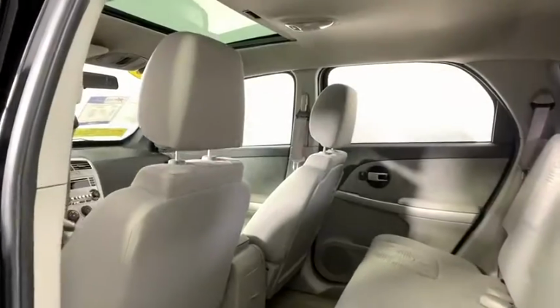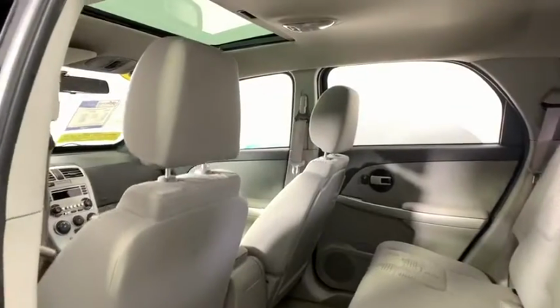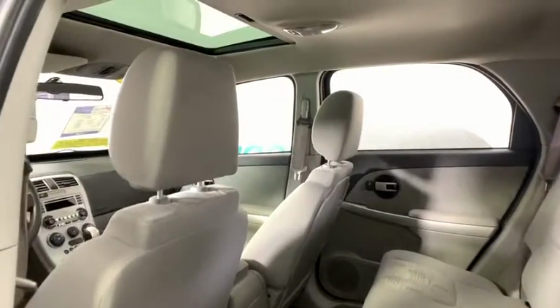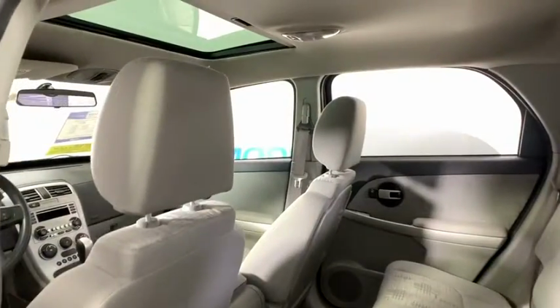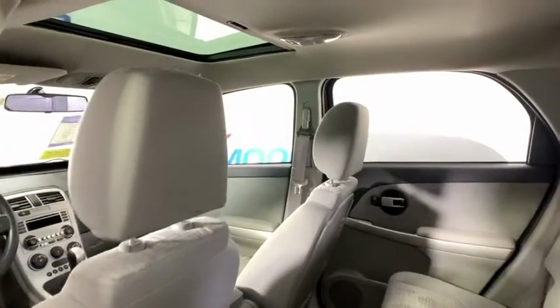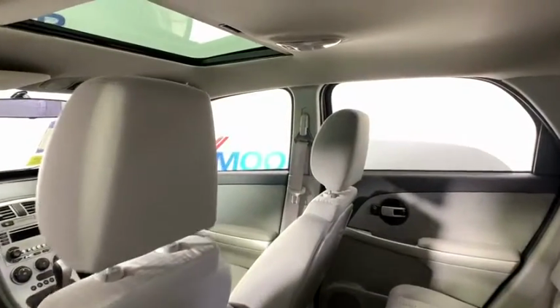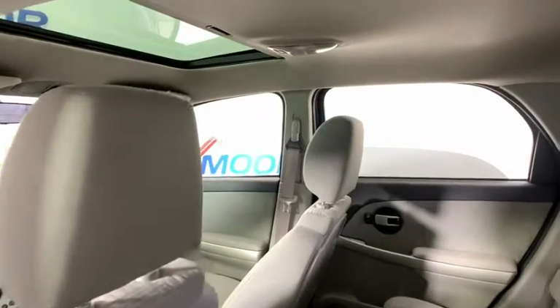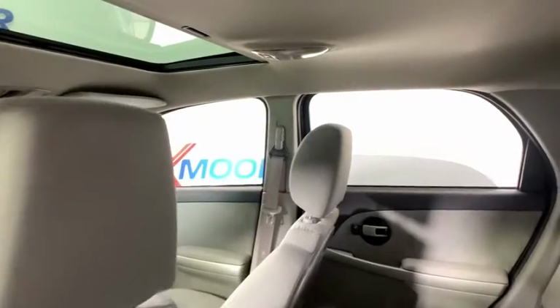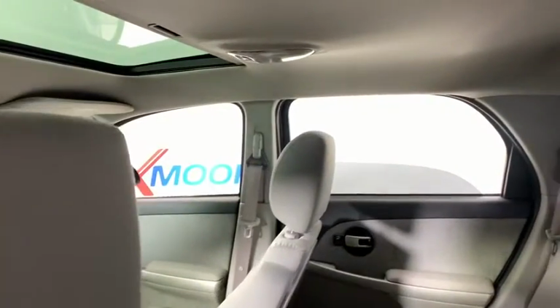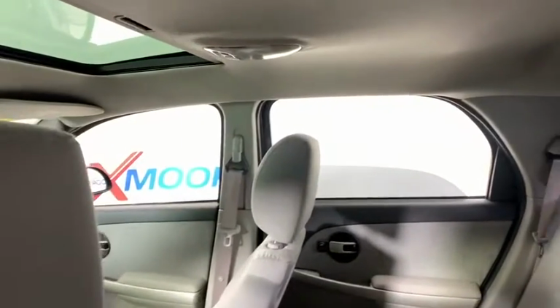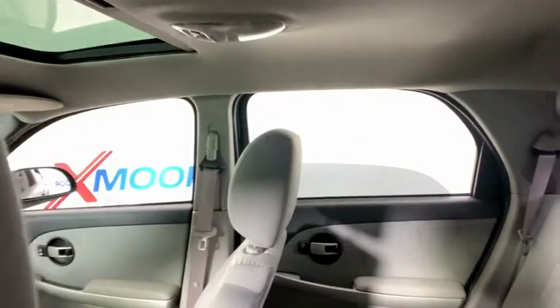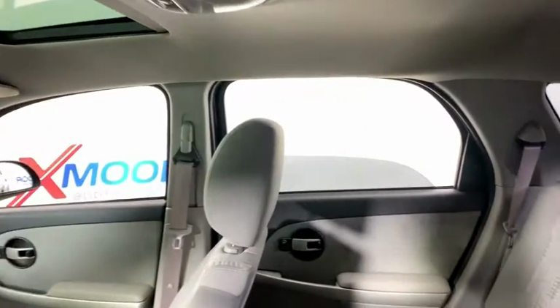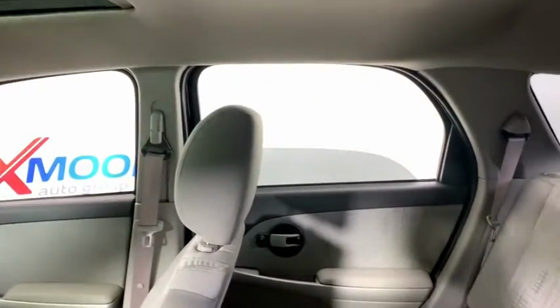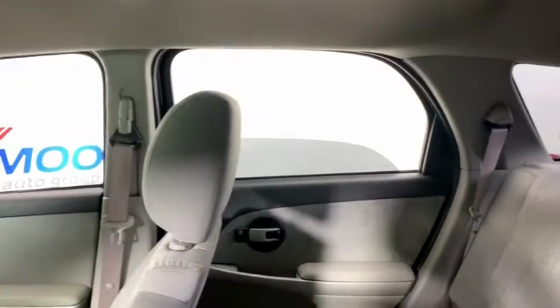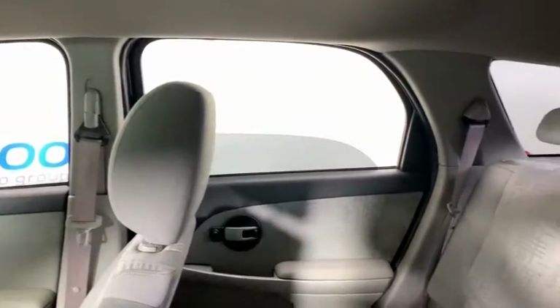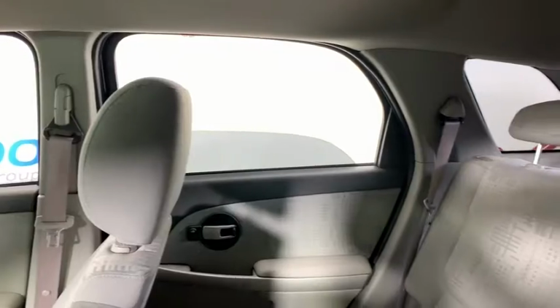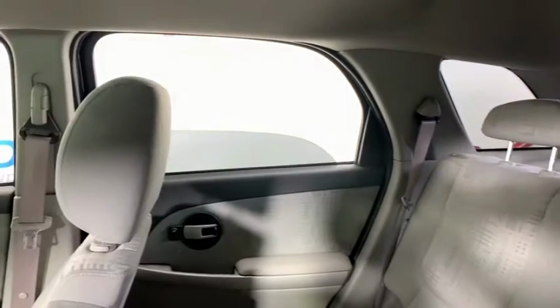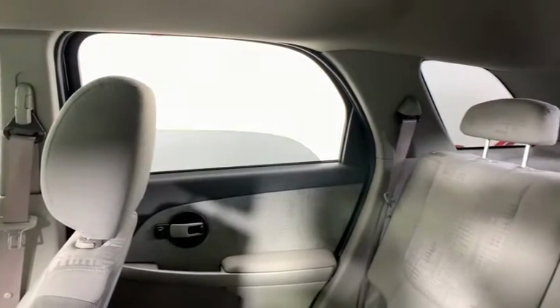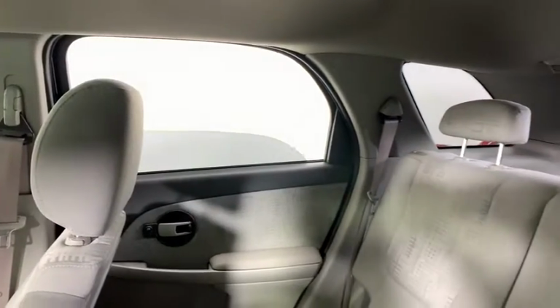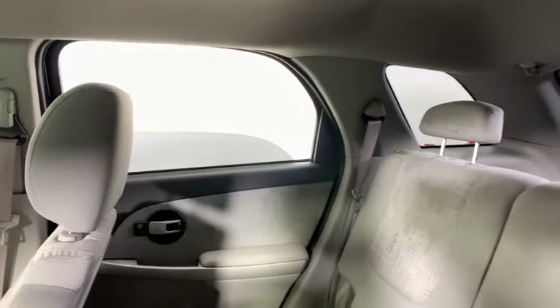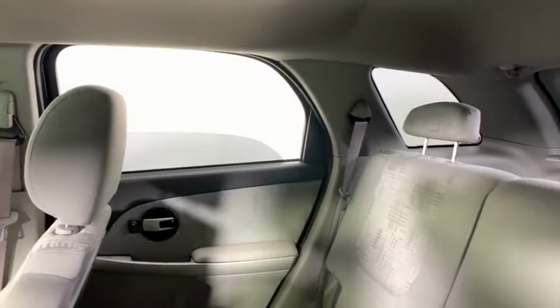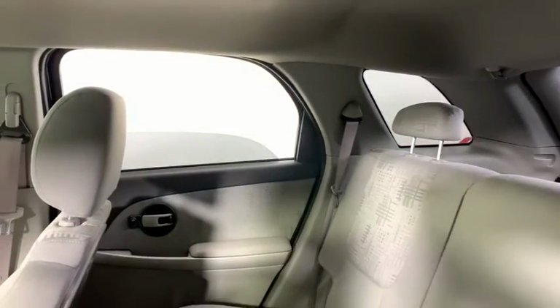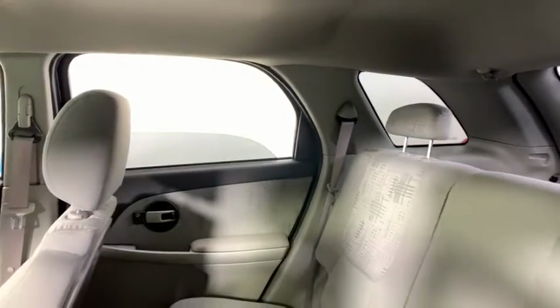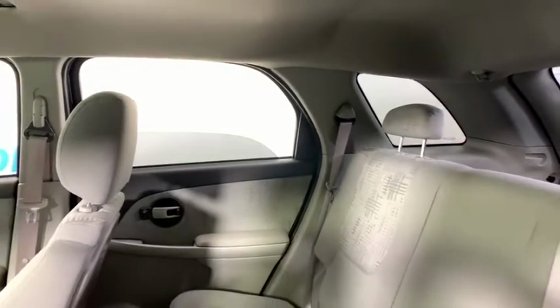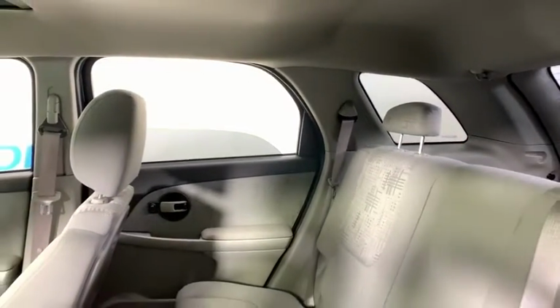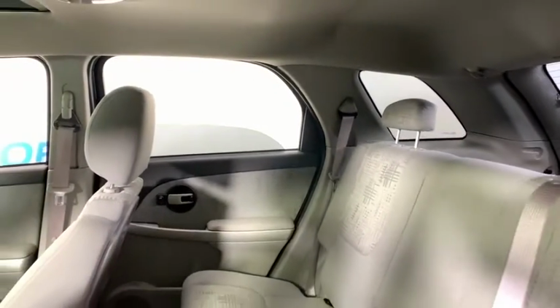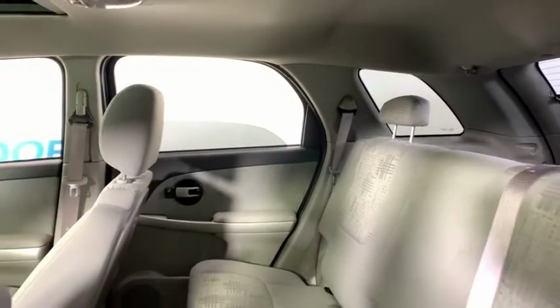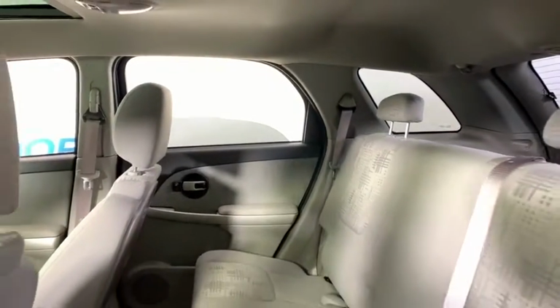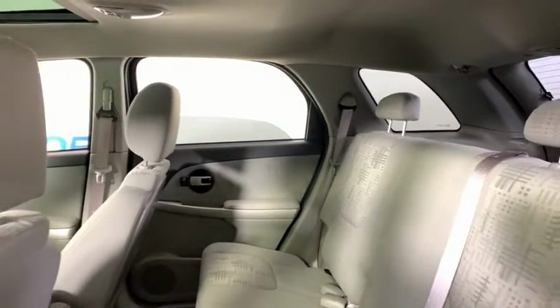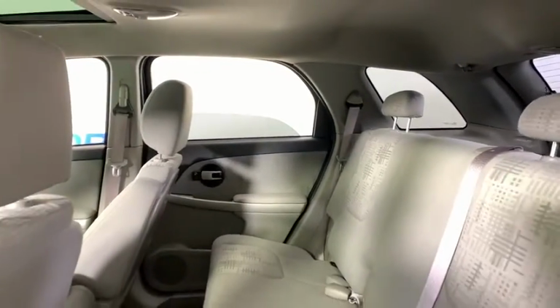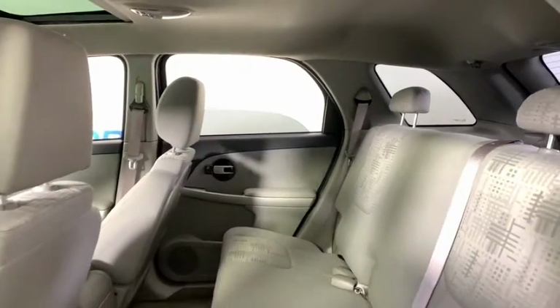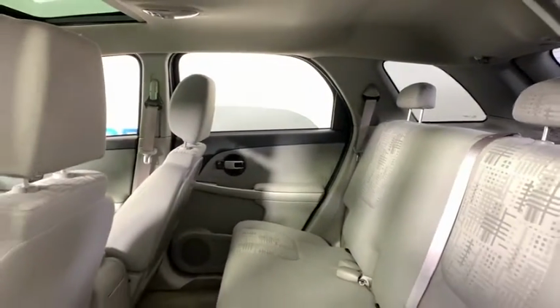Front bucket seat, tilt steering wheel, driver vanity mirror, rear window wiper, passenger vanity mirror, speed control, rear spoiler, radio data system.